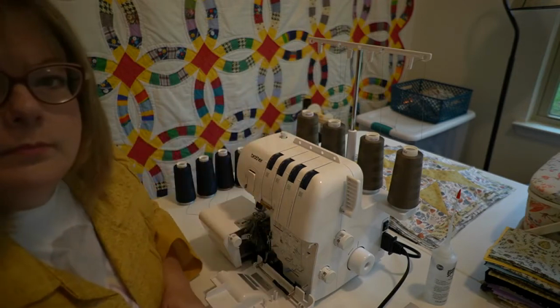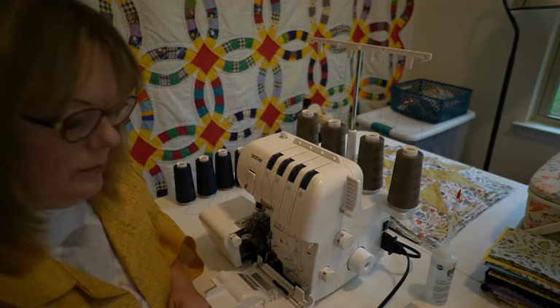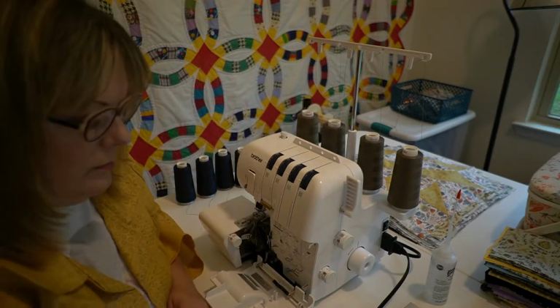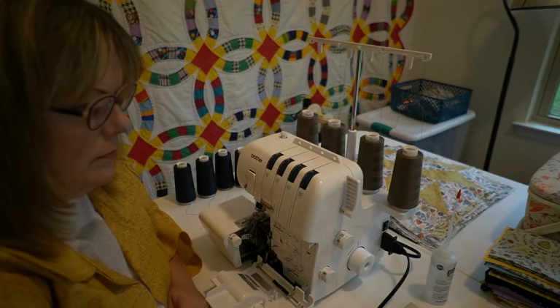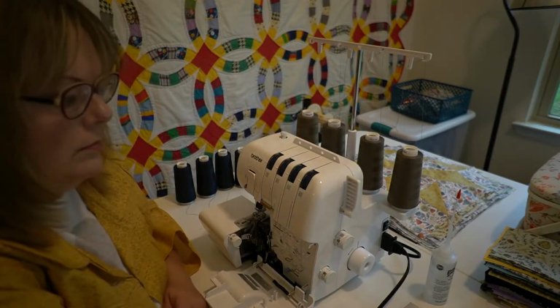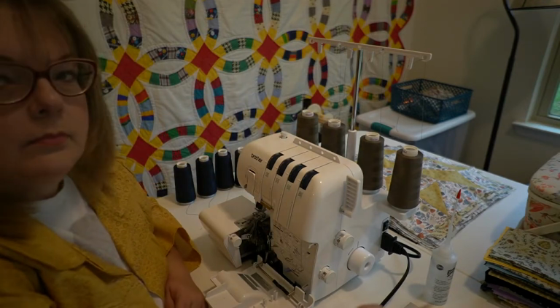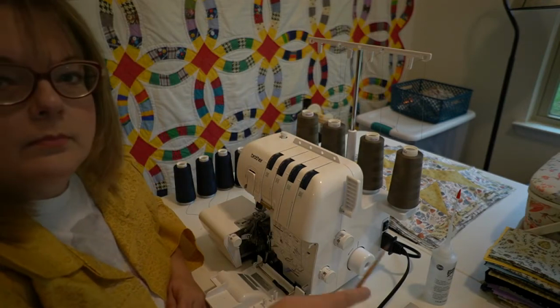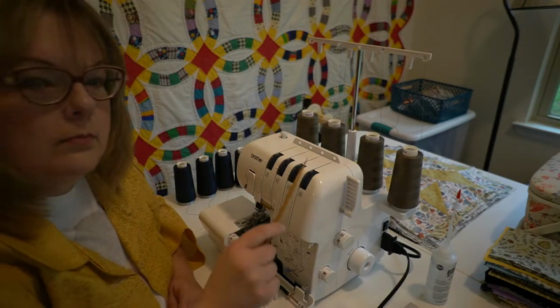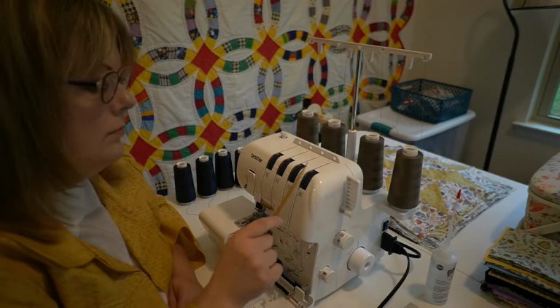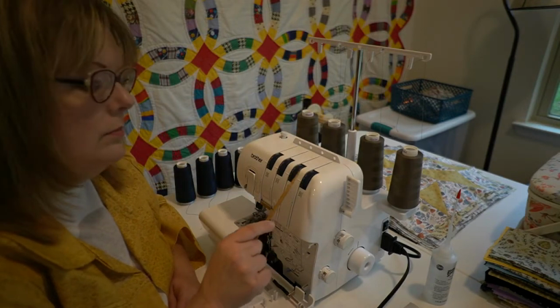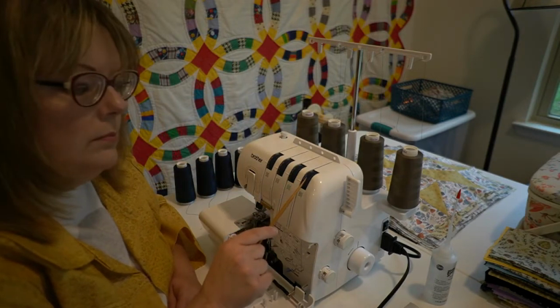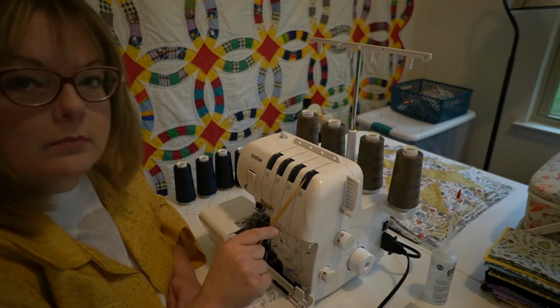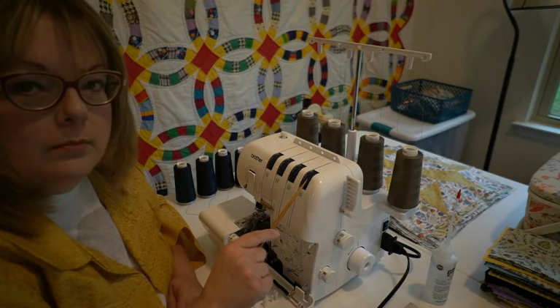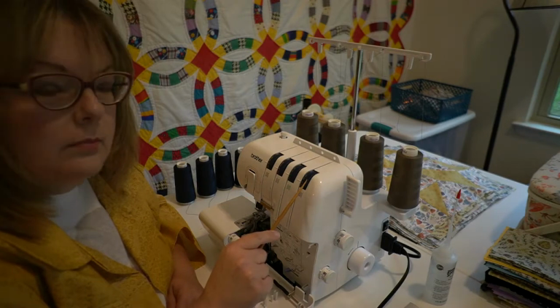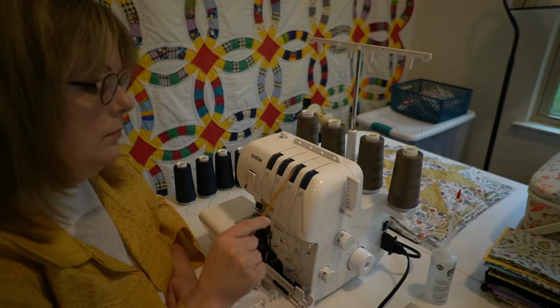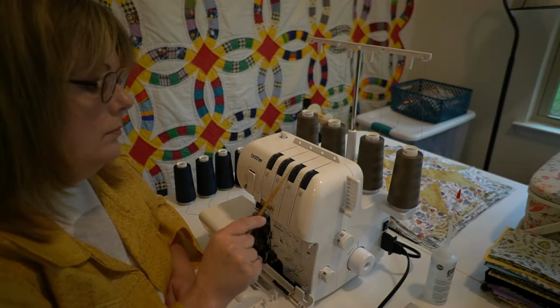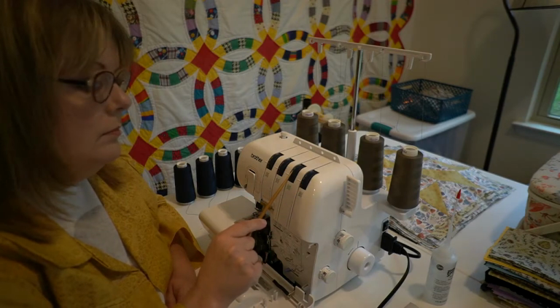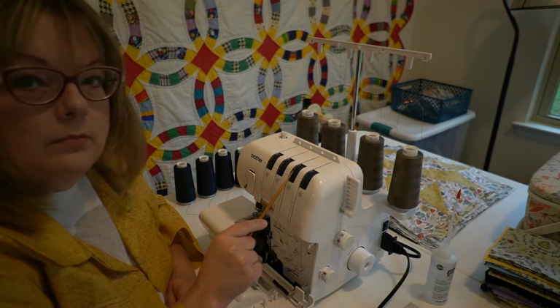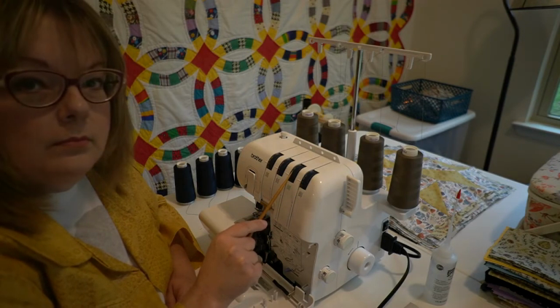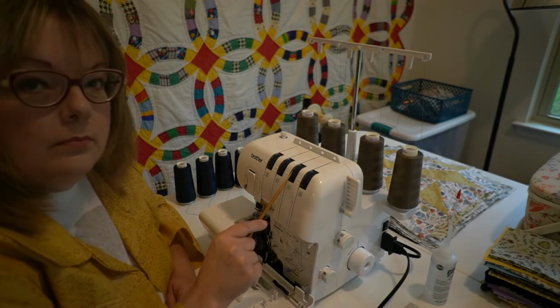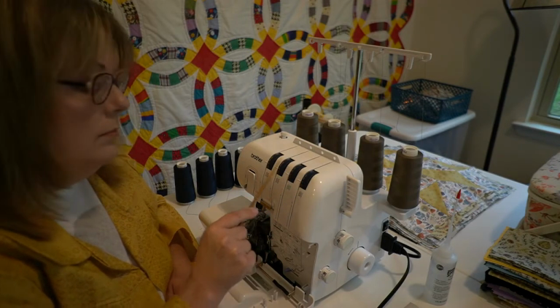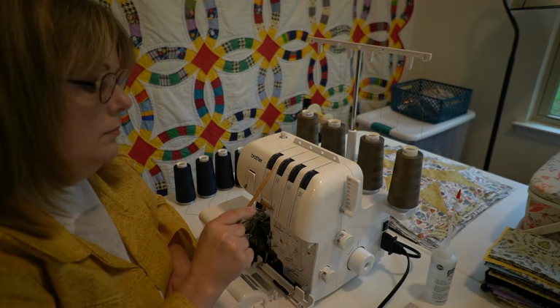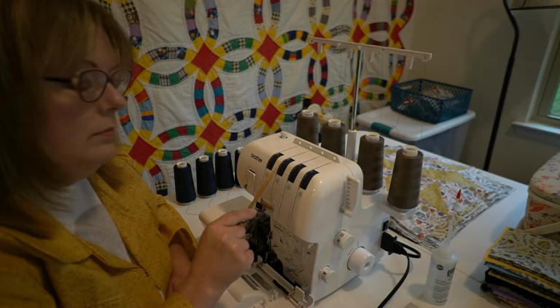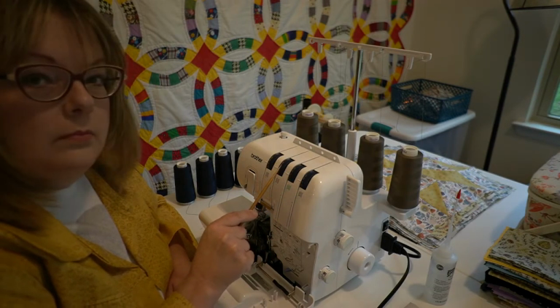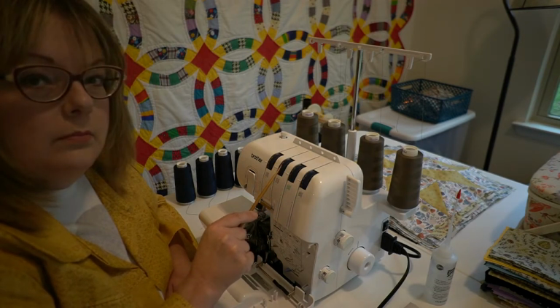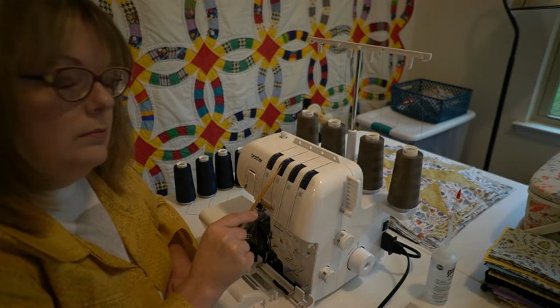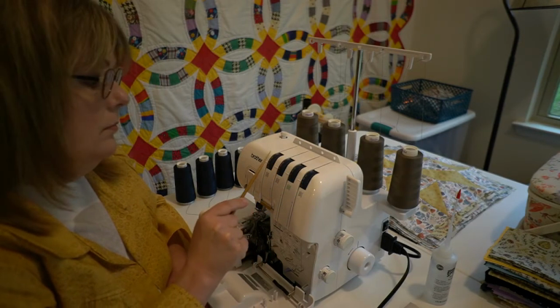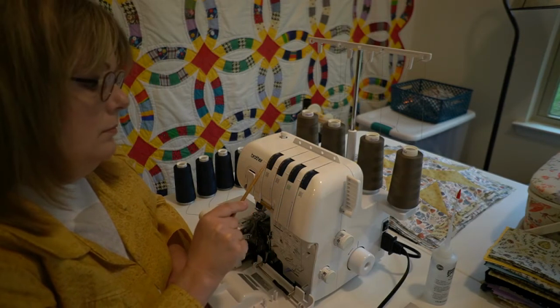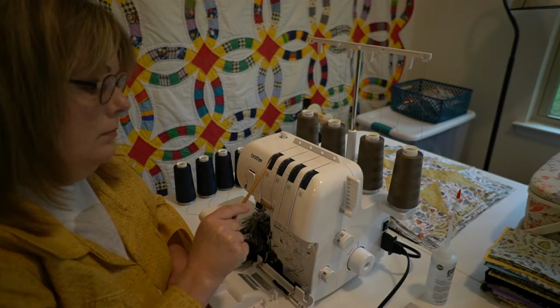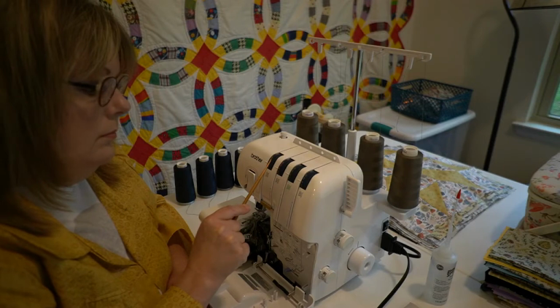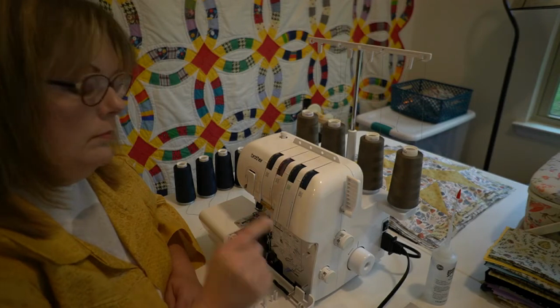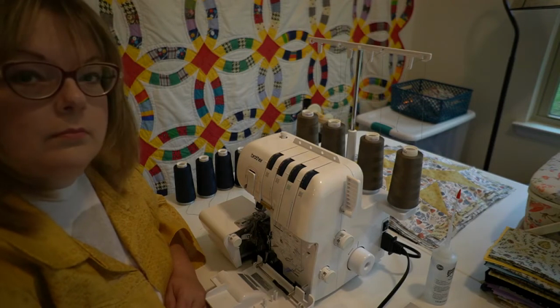The threading has to be done in the following order: the lower looper, the upper looper, the right needle, and the left needle.